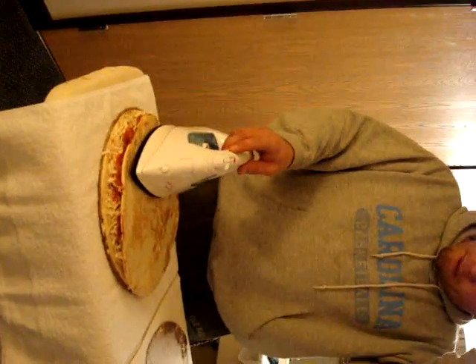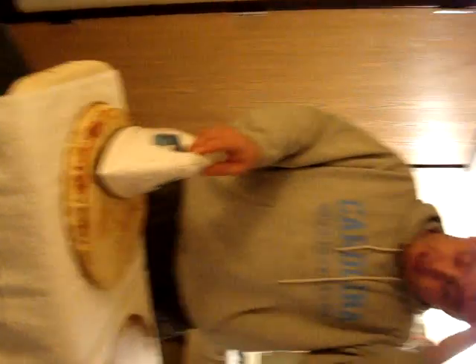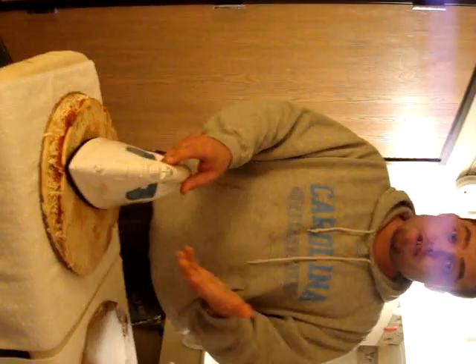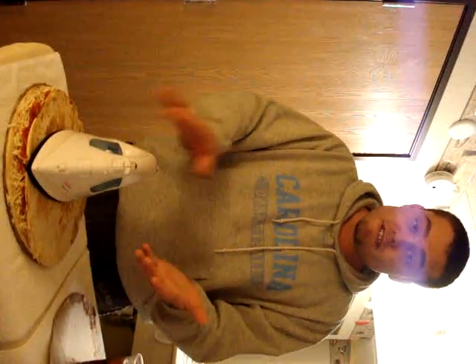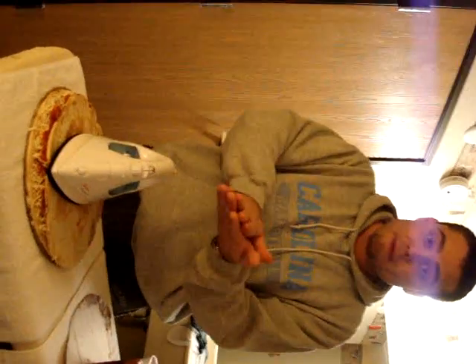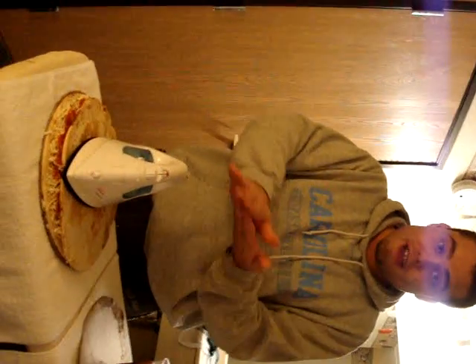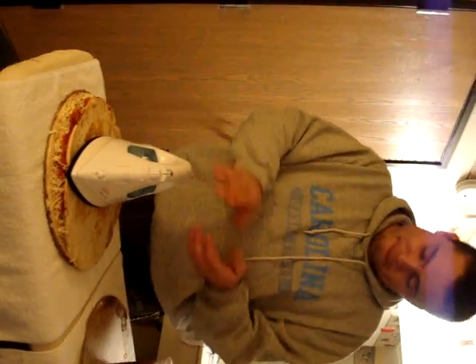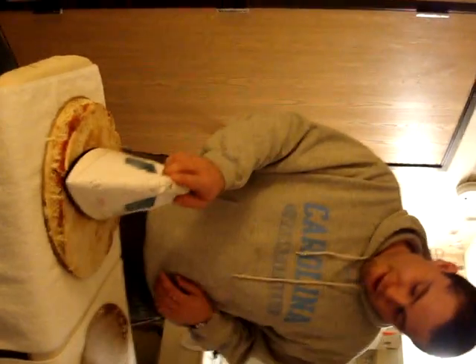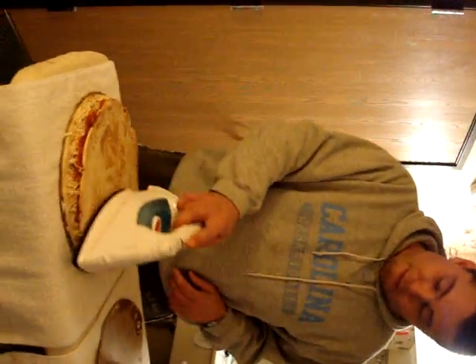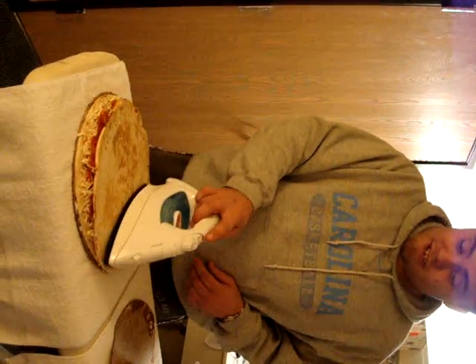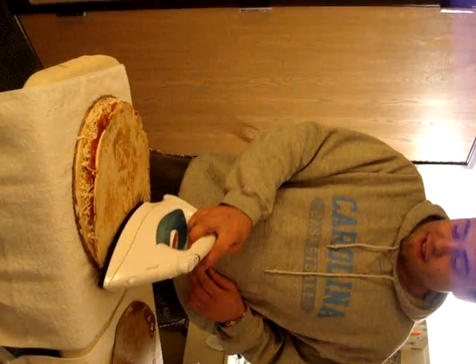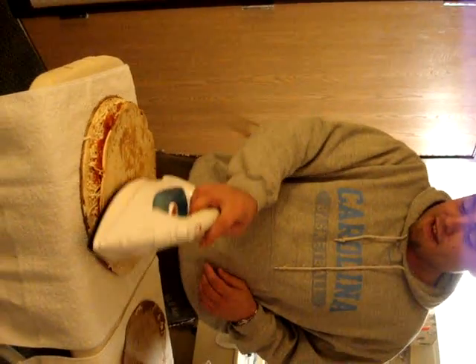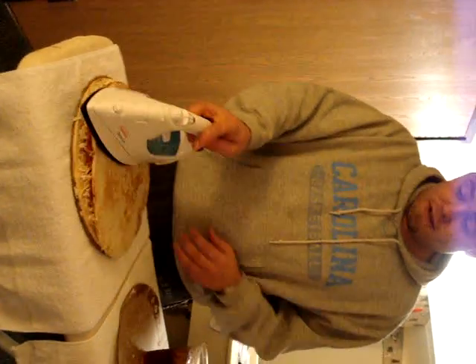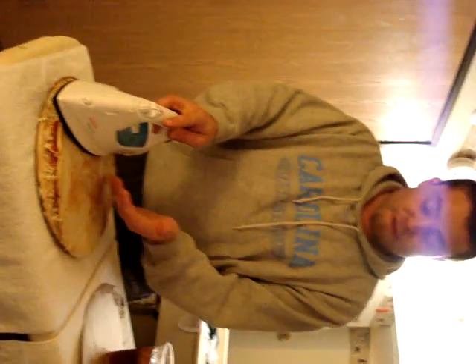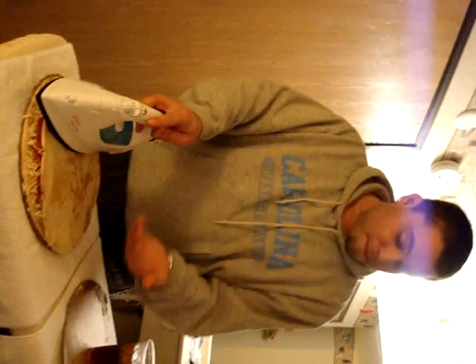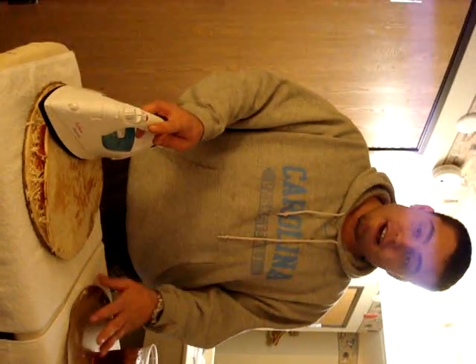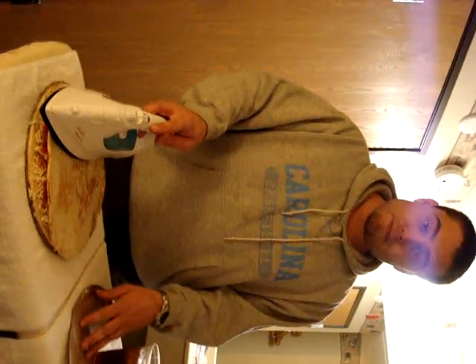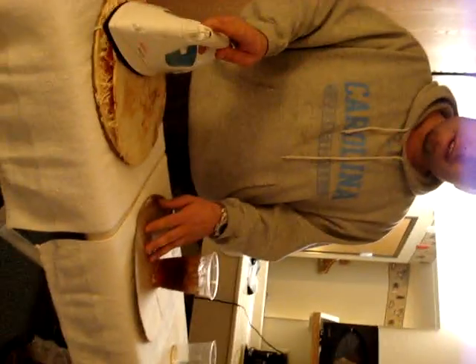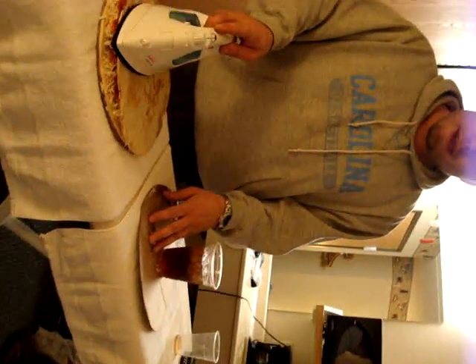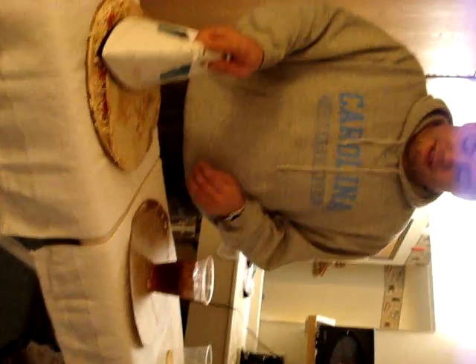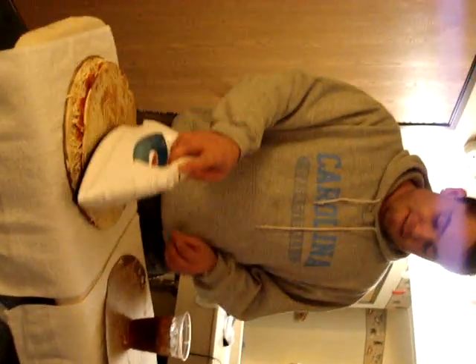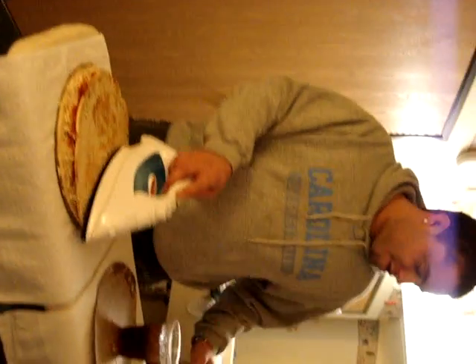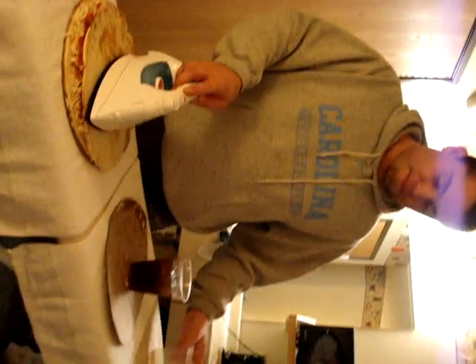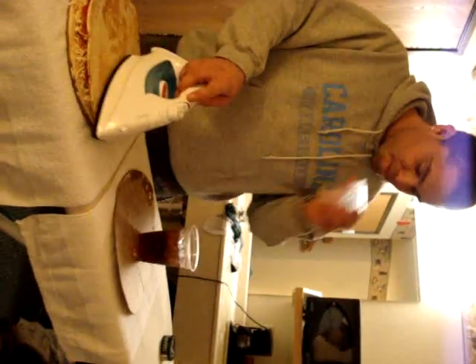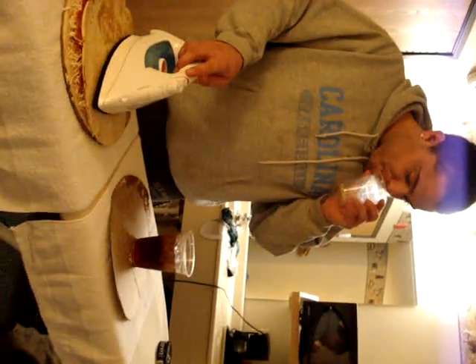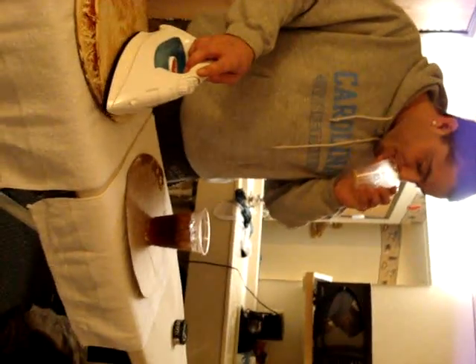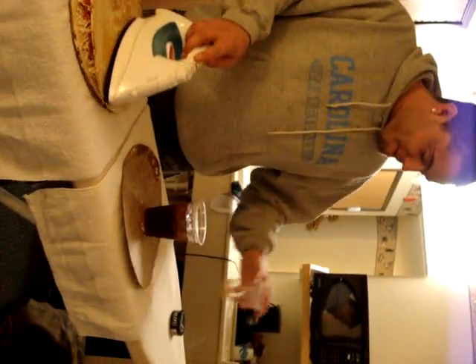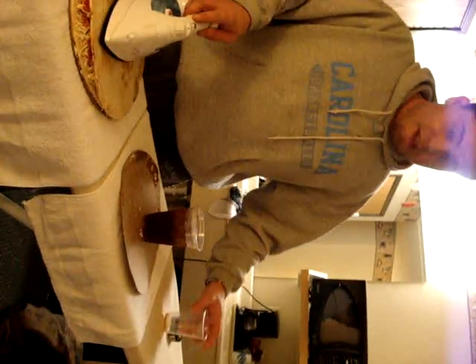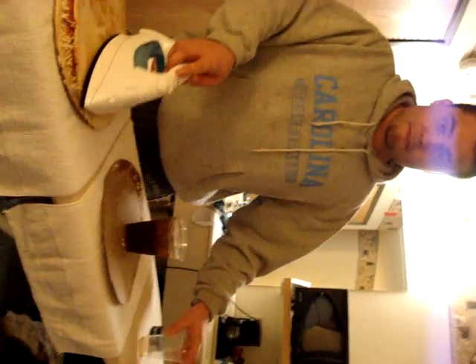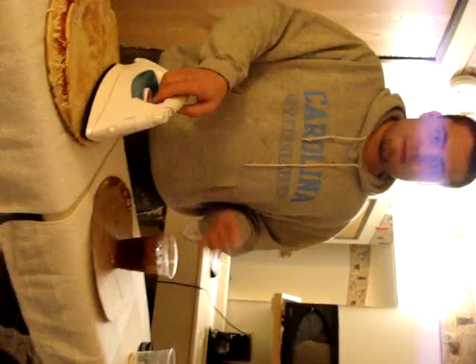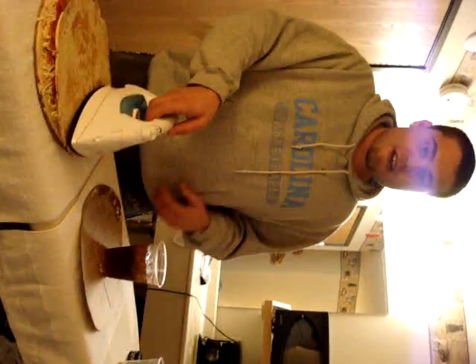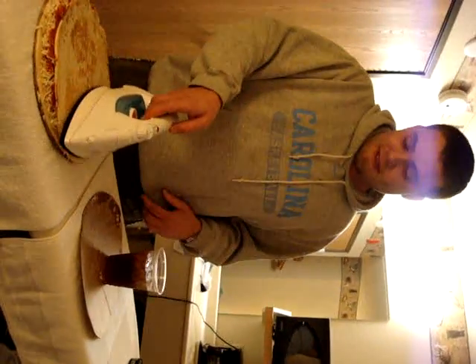What we actually did is took two pizzas and sandwiched them together. We're going to brown this side, get the inside nice and melted, flip the pizza onto this board, and brown the other side. Are you going to move your drink when you flip that pizza onto that other board?